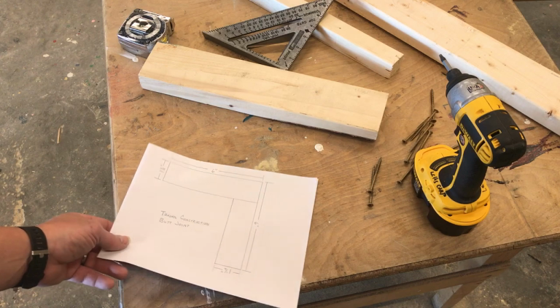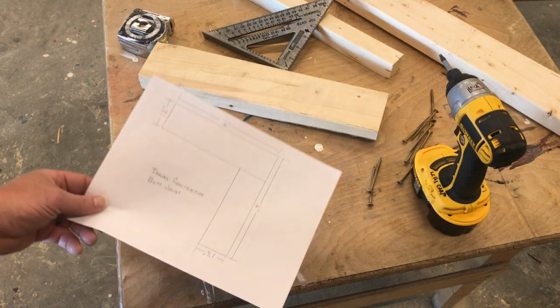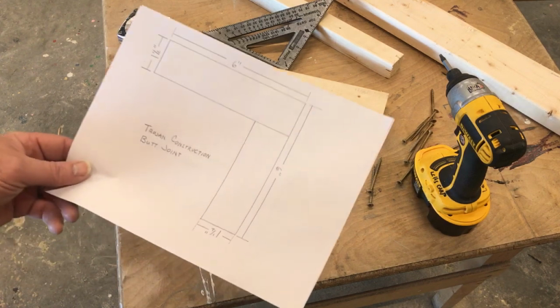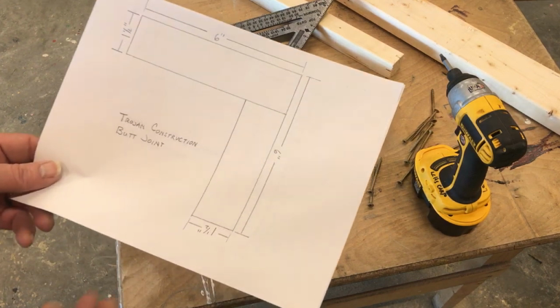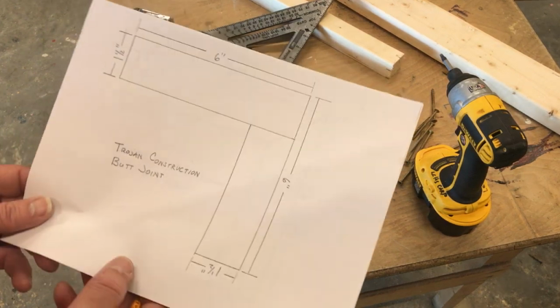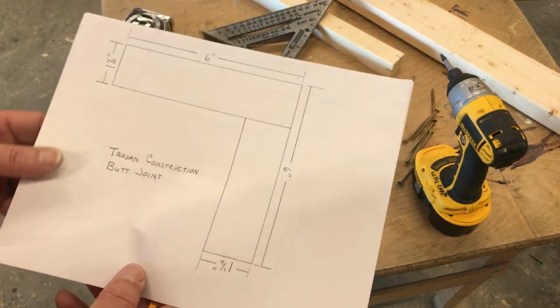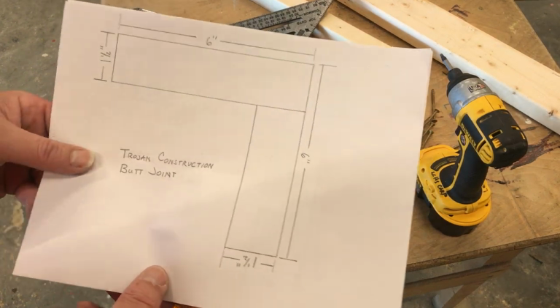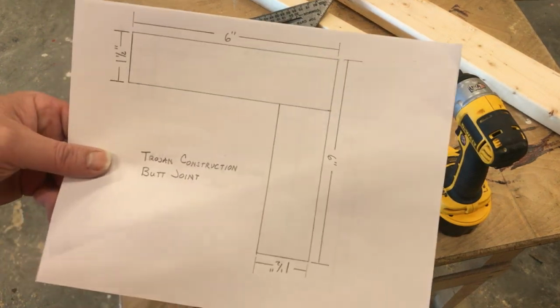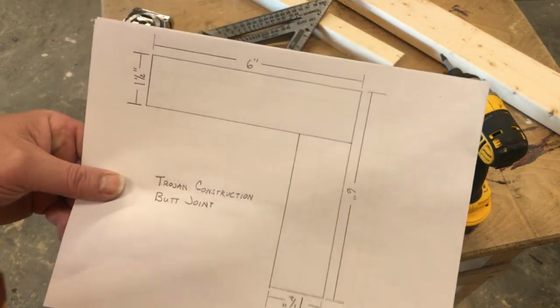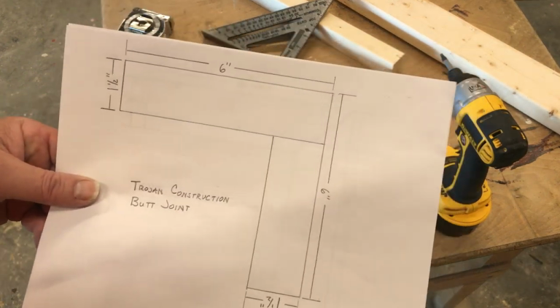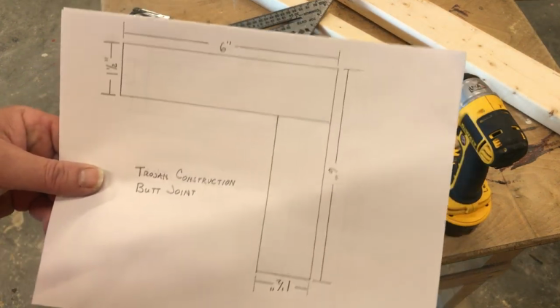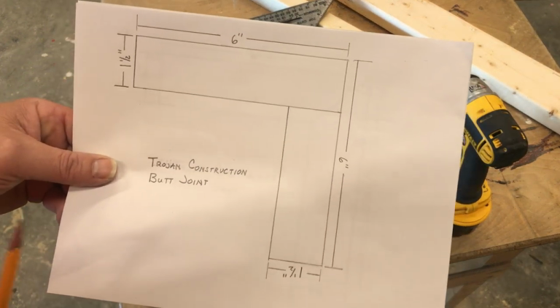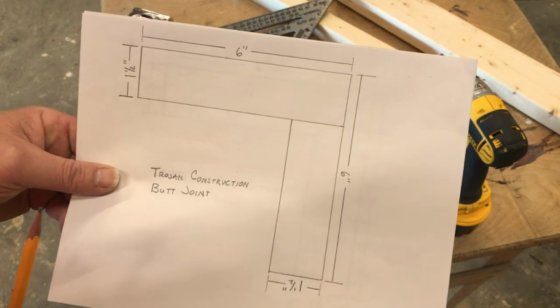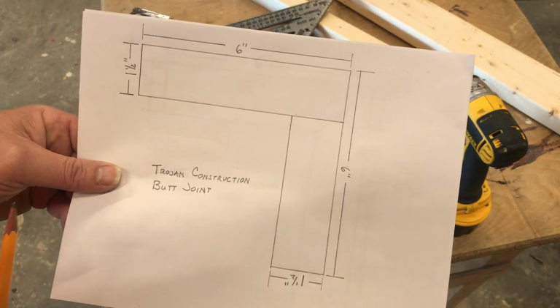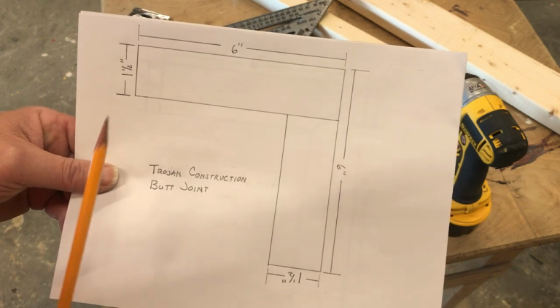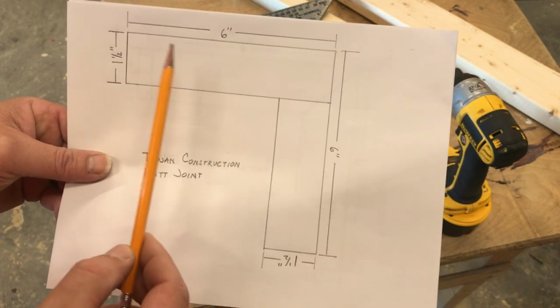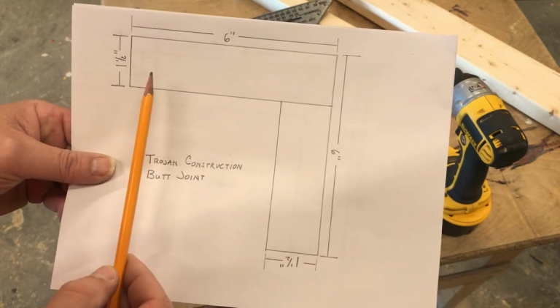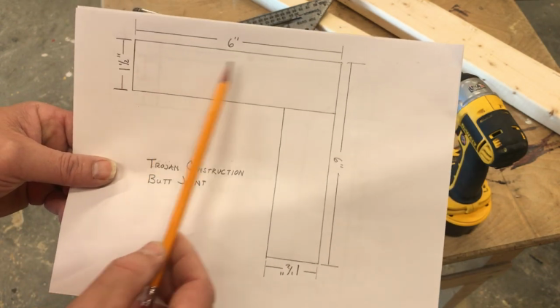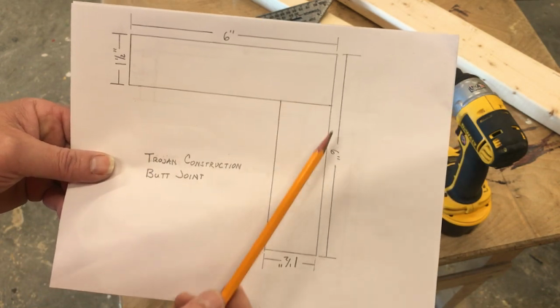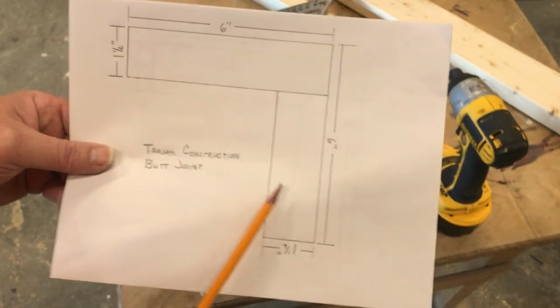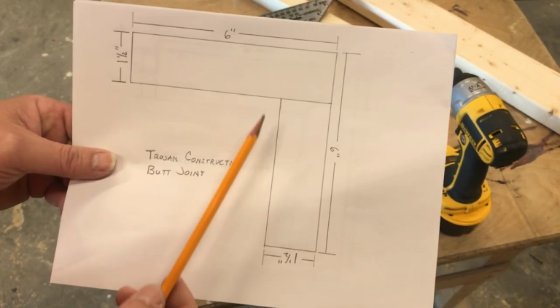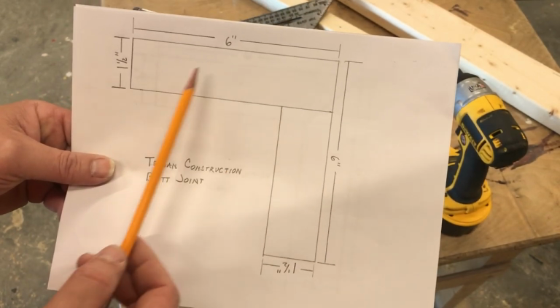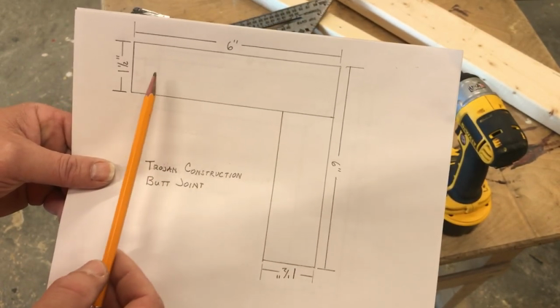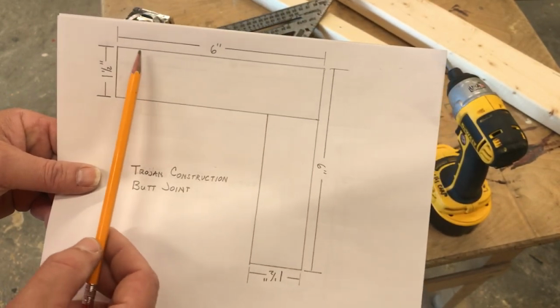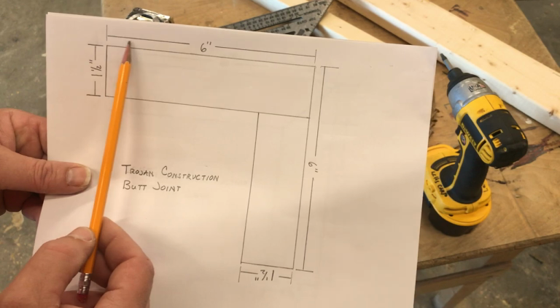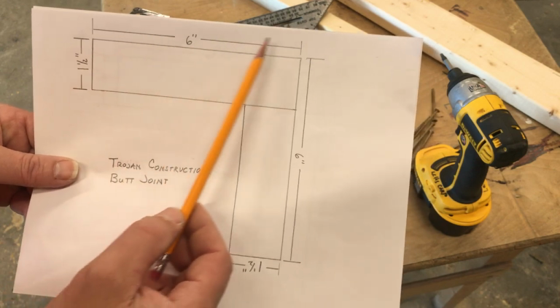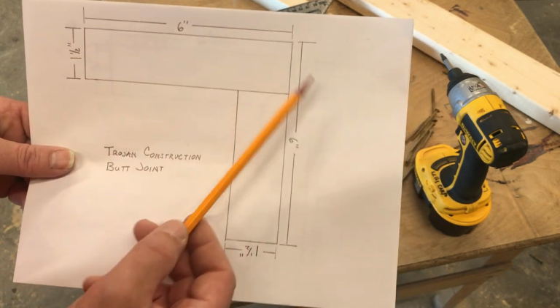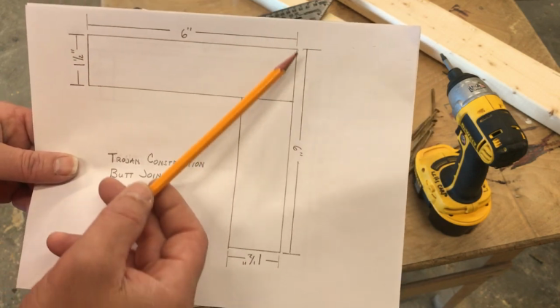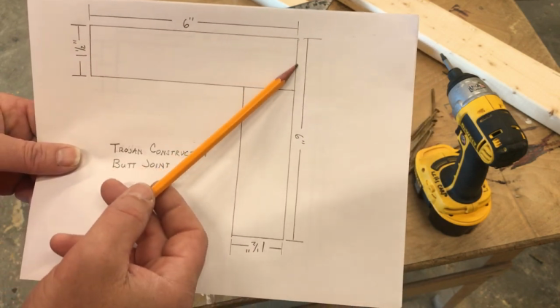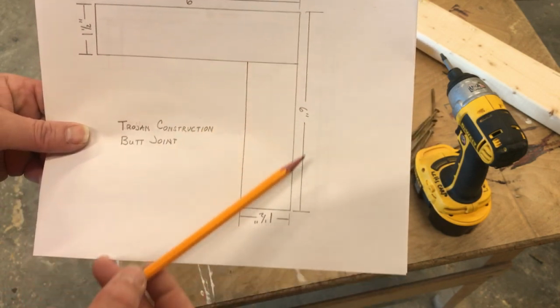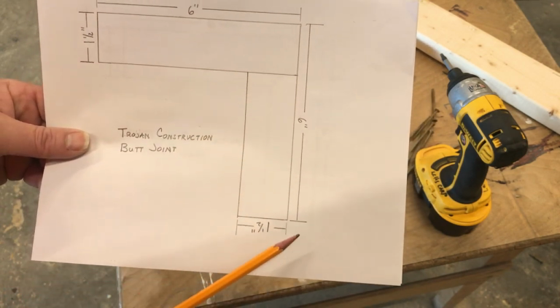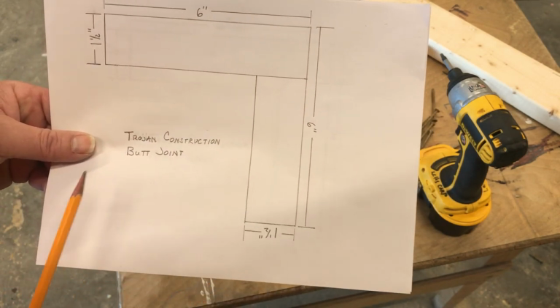Morning Trojan Construction. Today we're going to work a butt joint. I have a very simple little drawing here with an L shape — two blocks of wood joined together for an L shape, six inches on this leg, six inches on this leg.